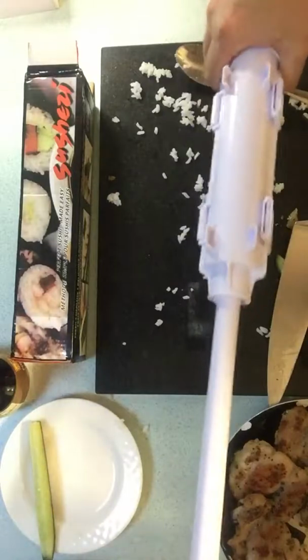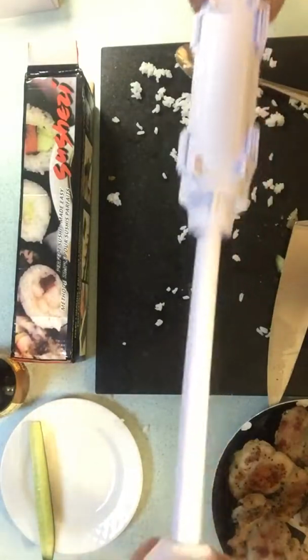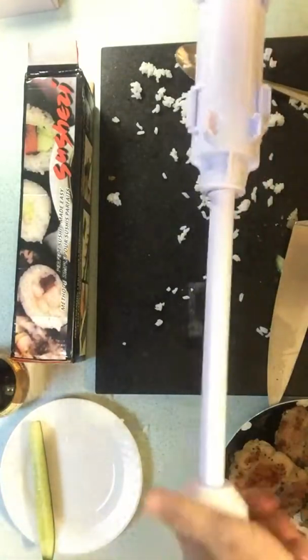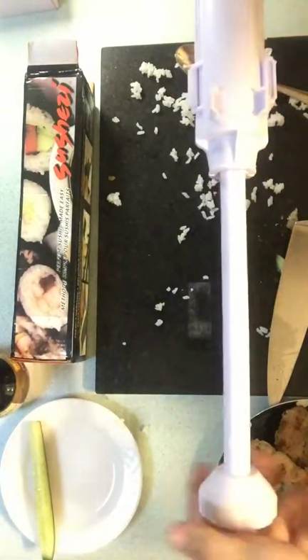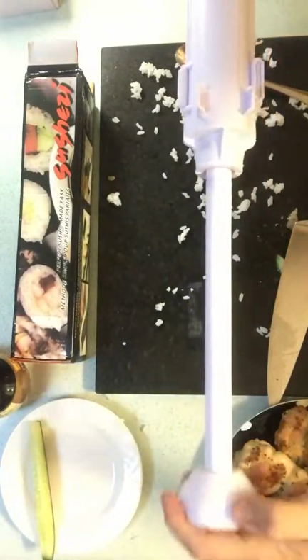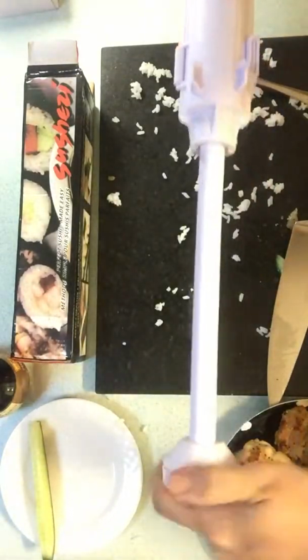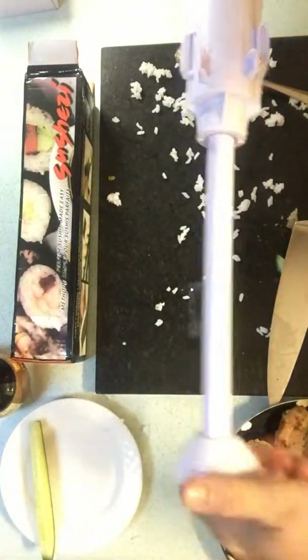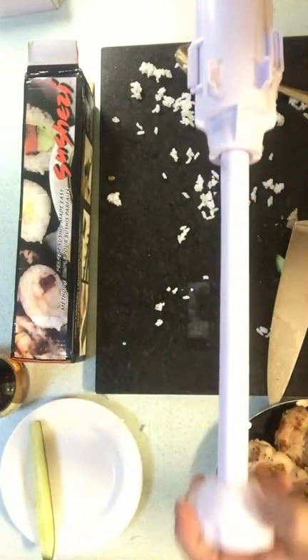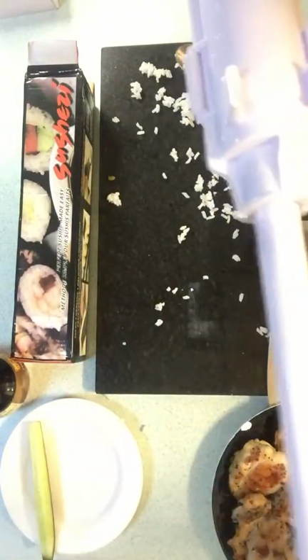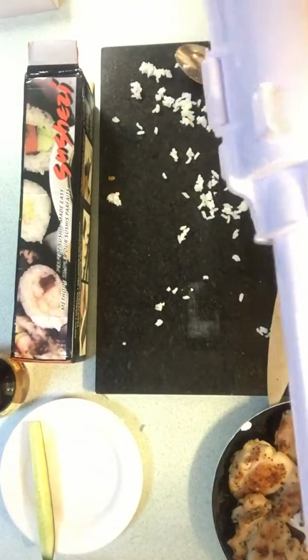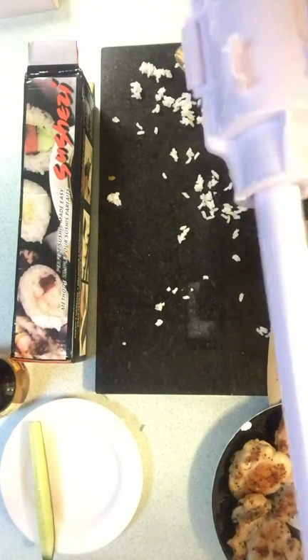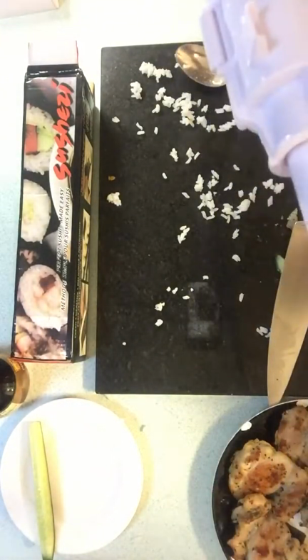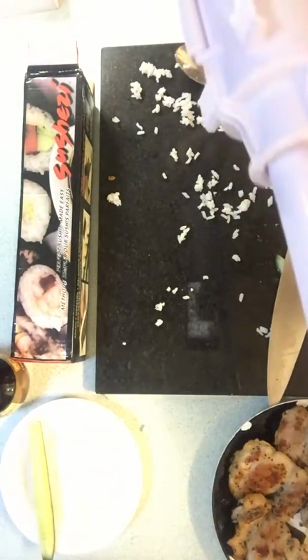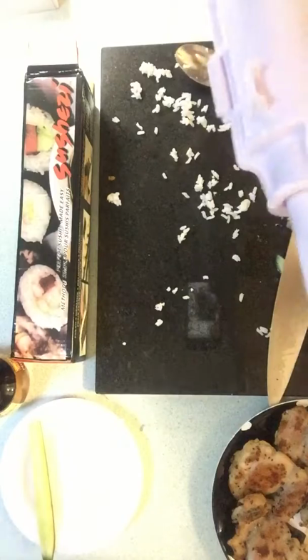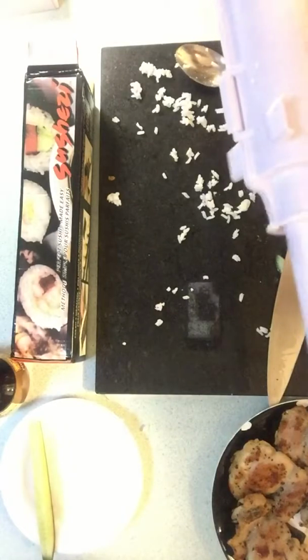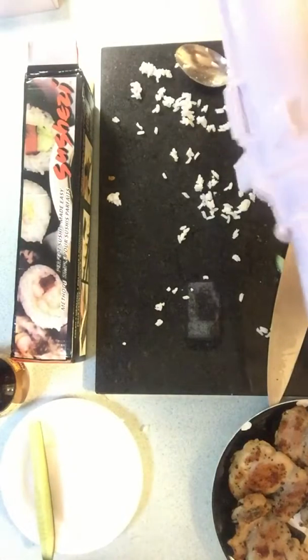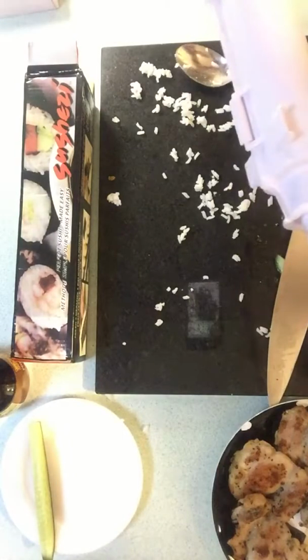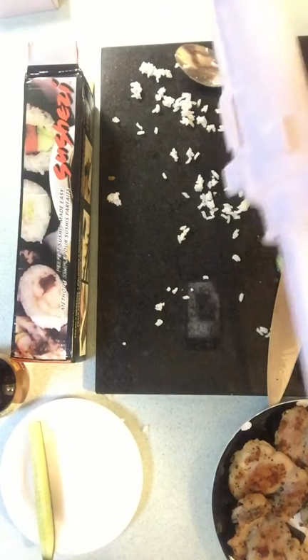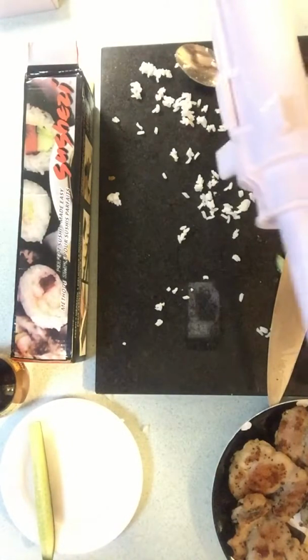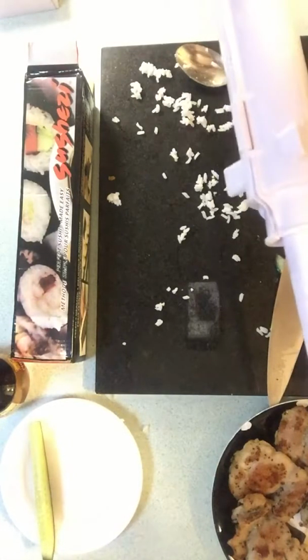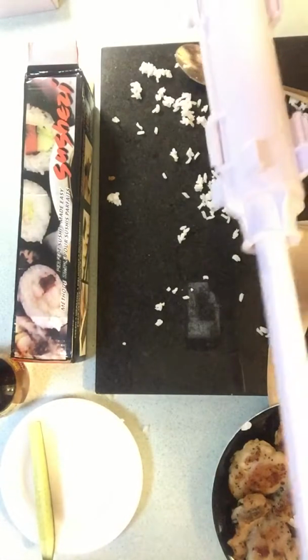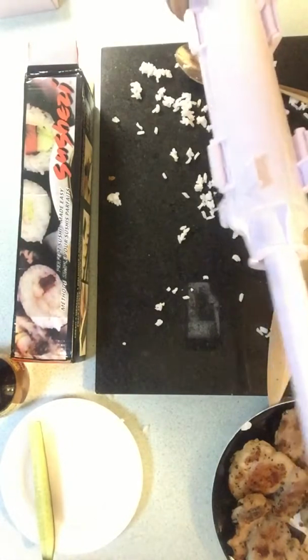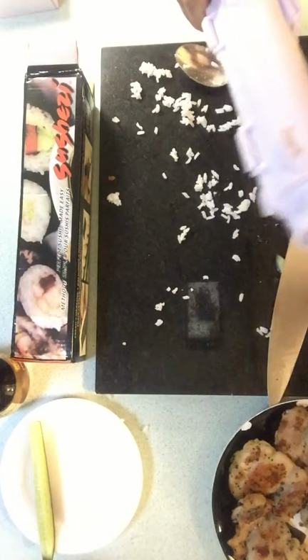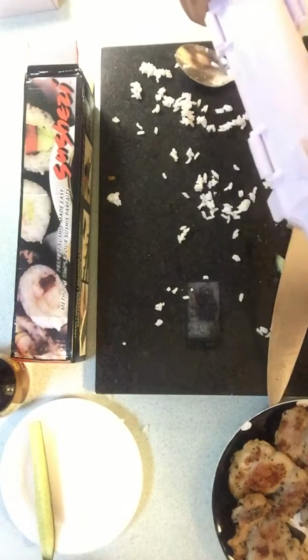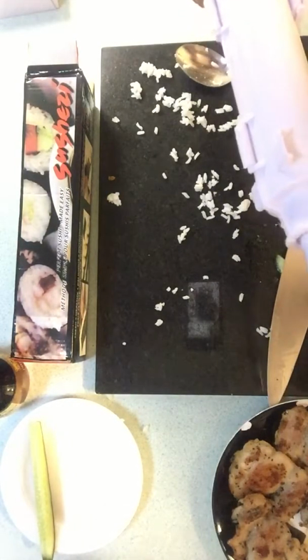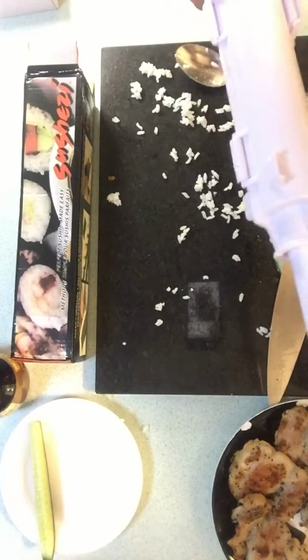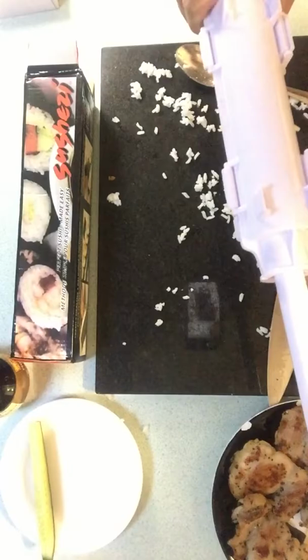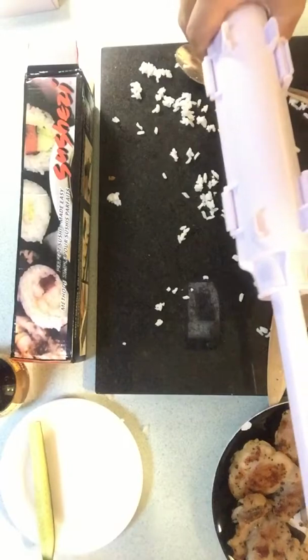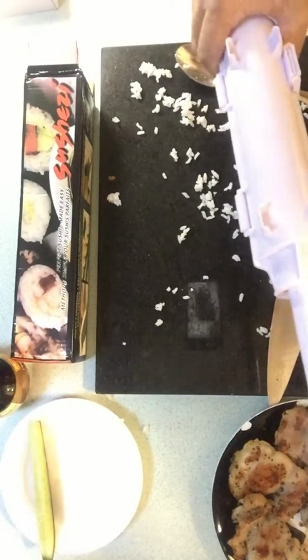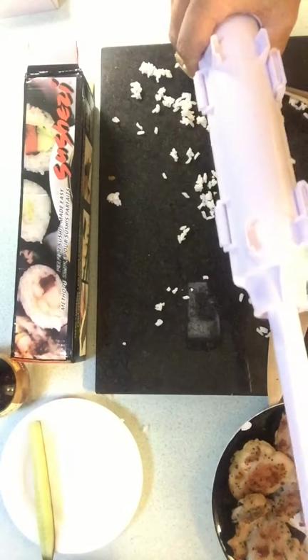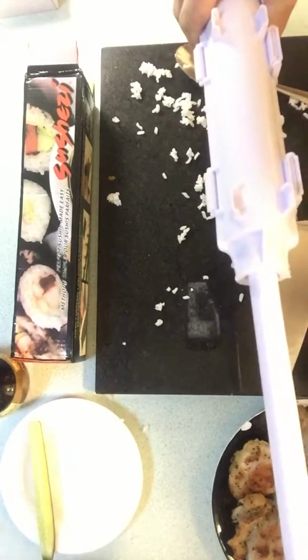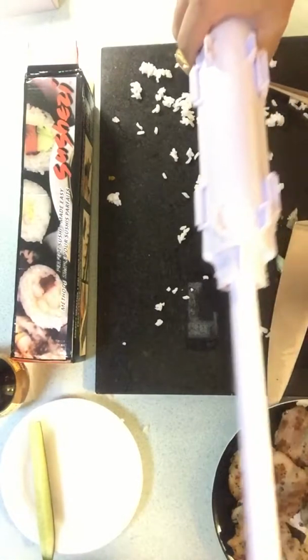Now we twist this as such, and that's just compressing the log — the sushi log. And I think that's it.